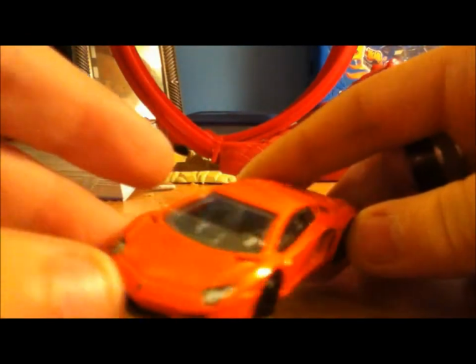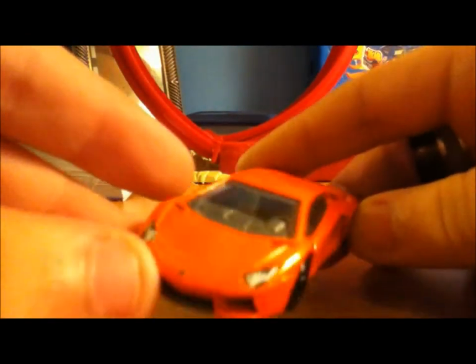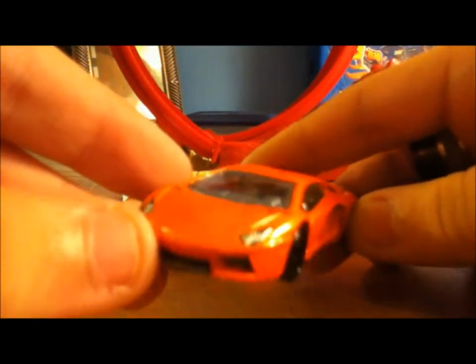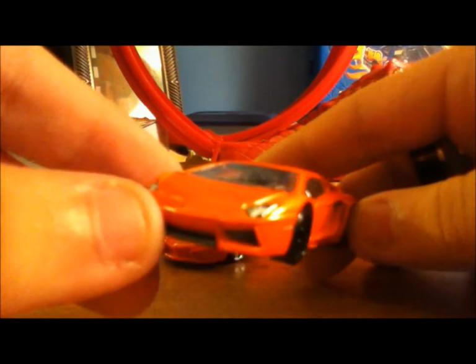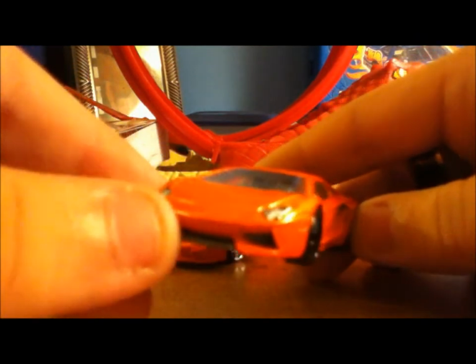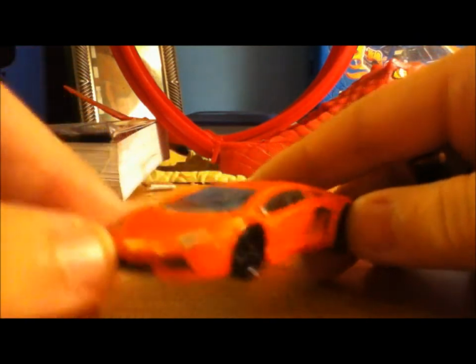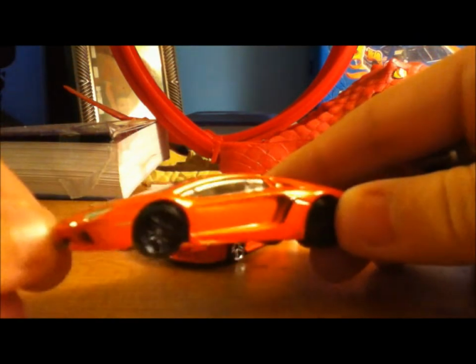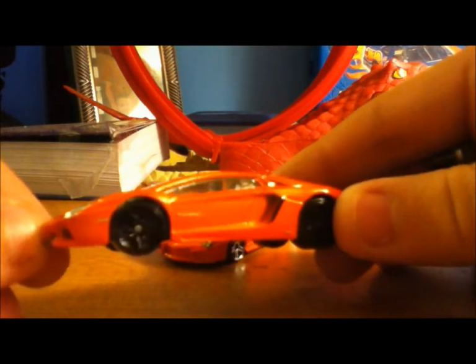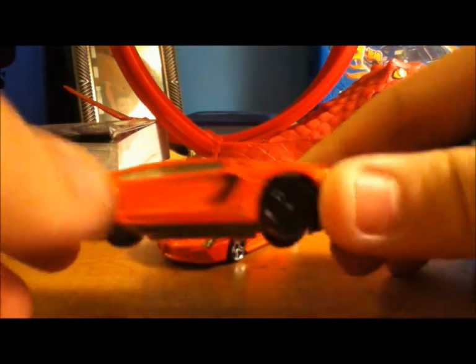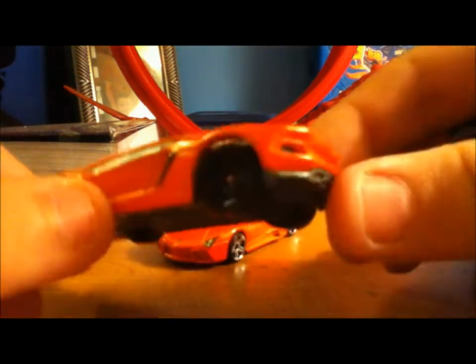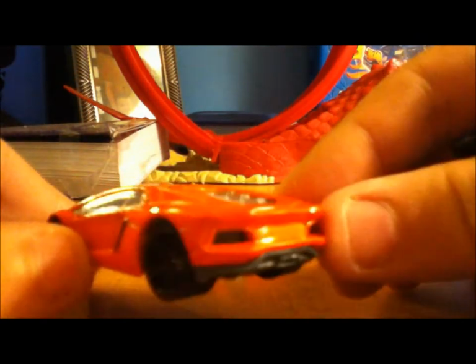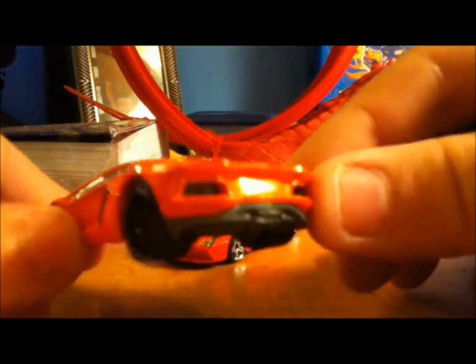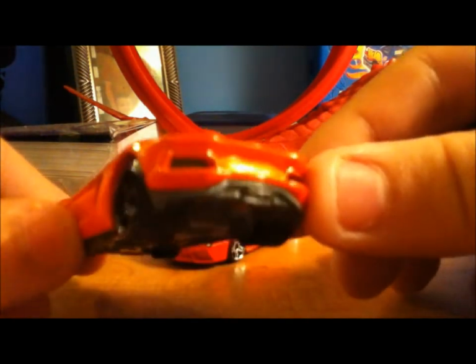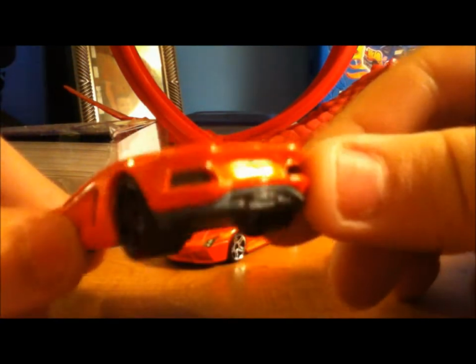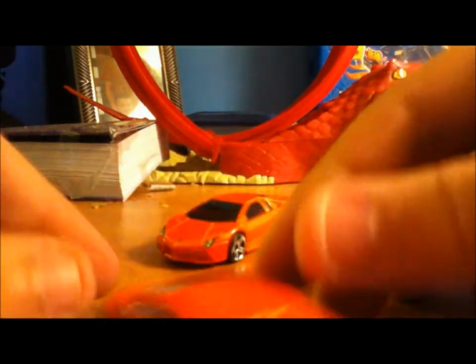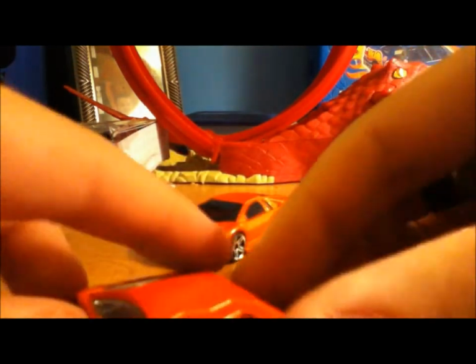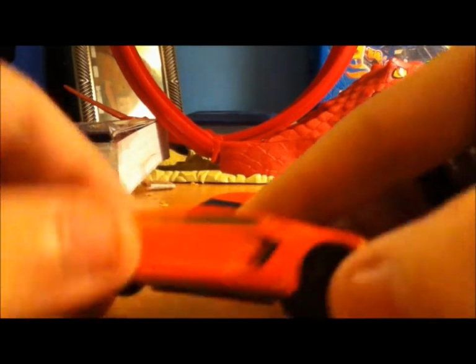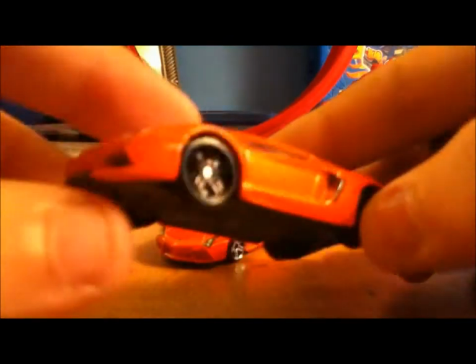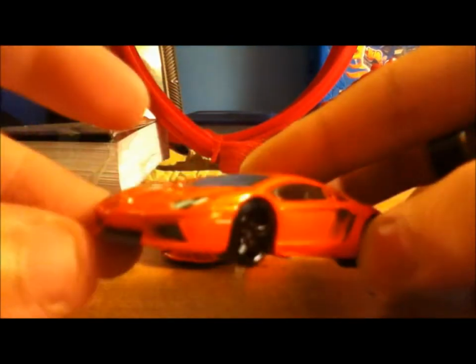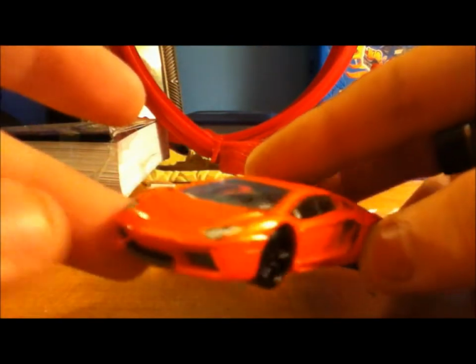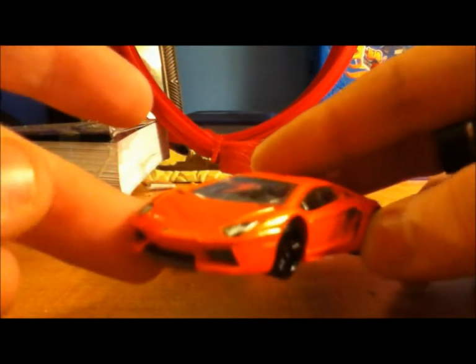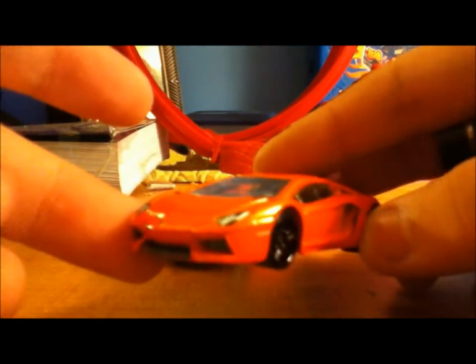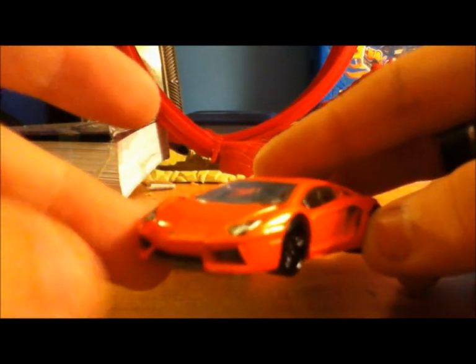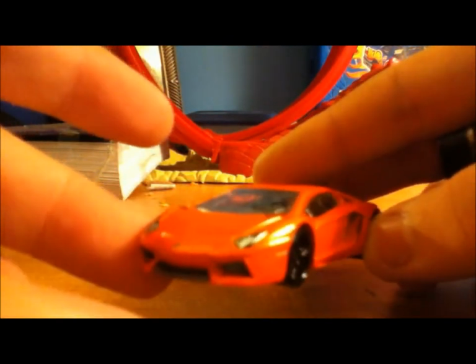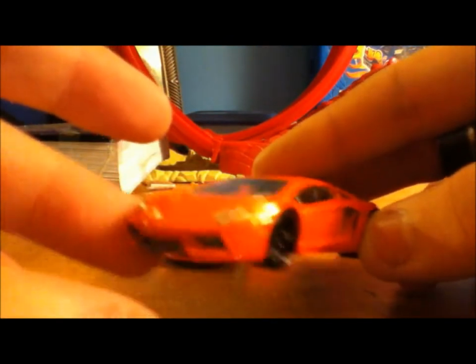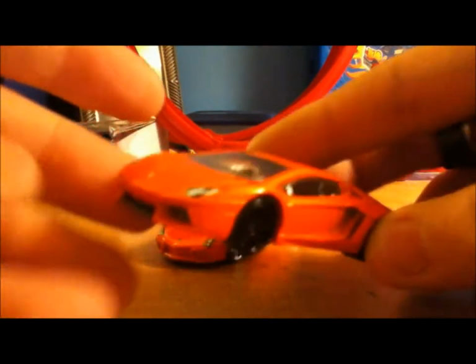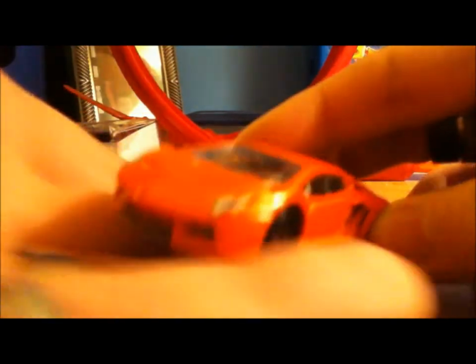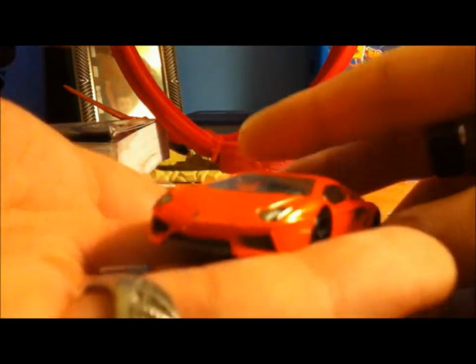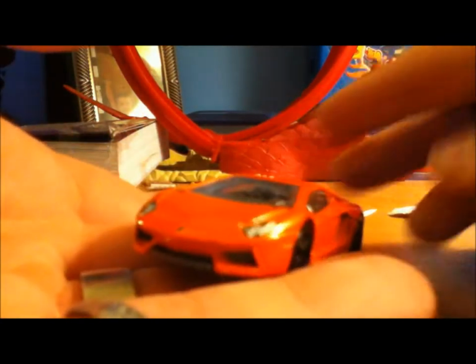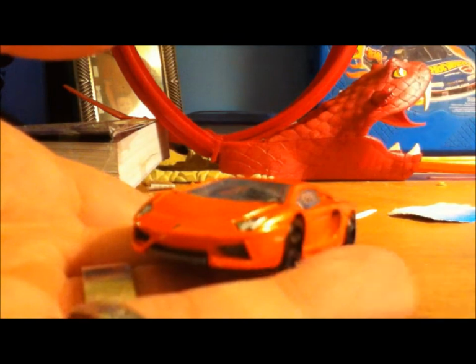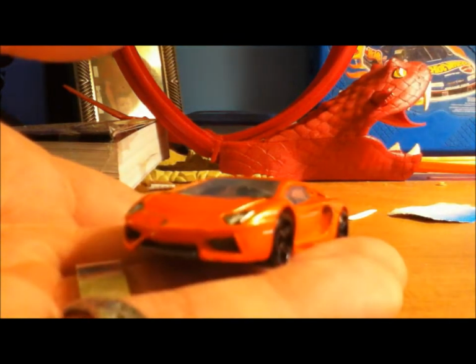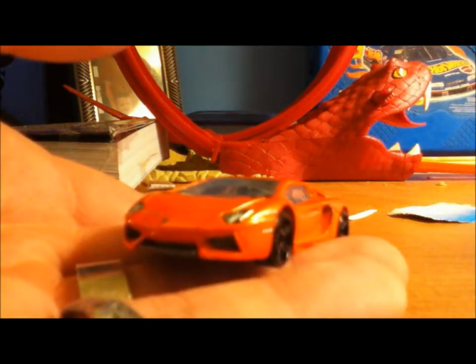Very nice car. See you guys next time — thanks for tuning into Mr. Hot Wheels Garage. It's the Lamborghini Aventador, bye!